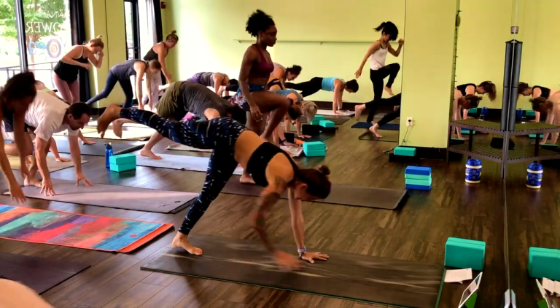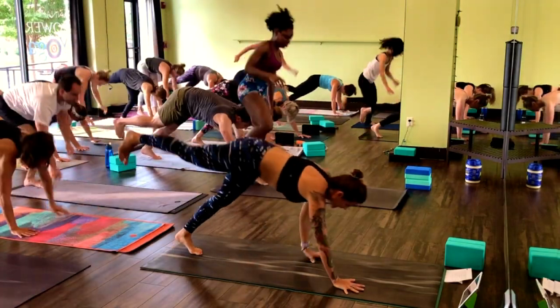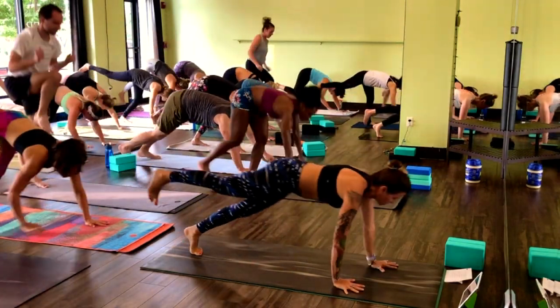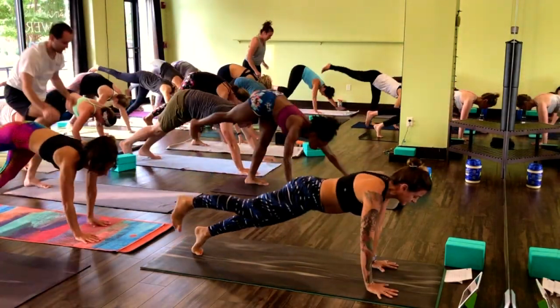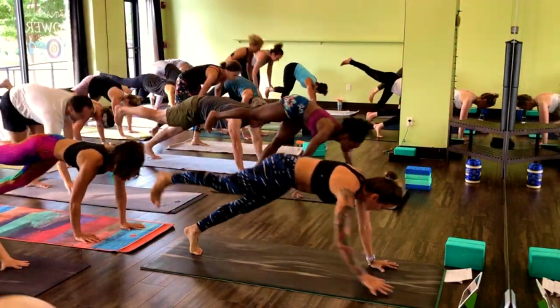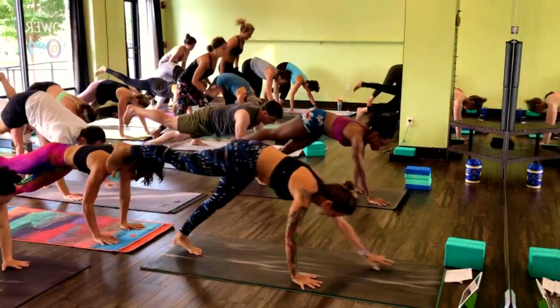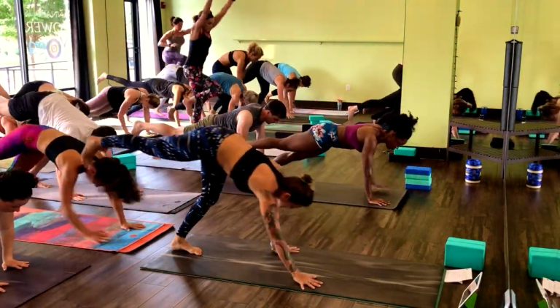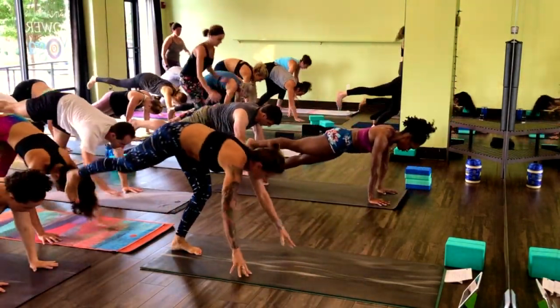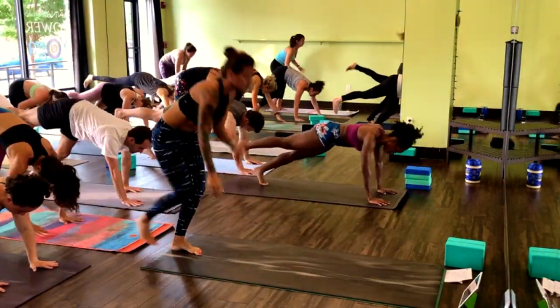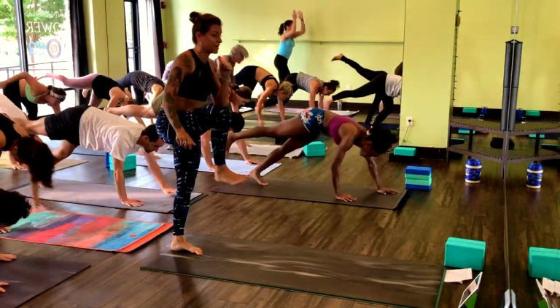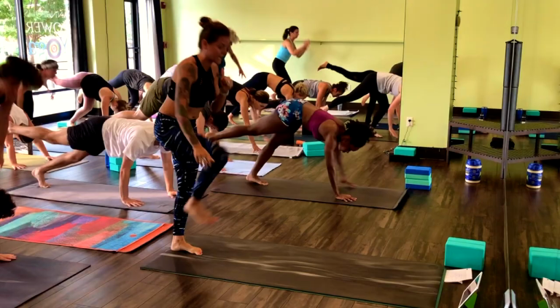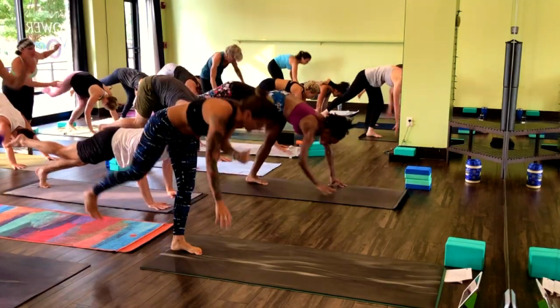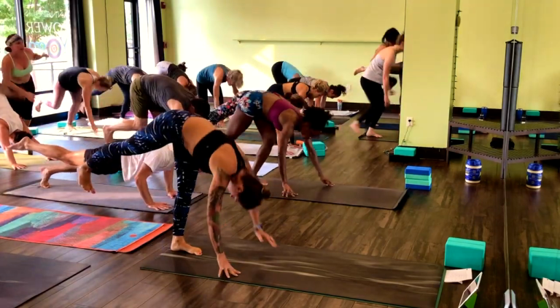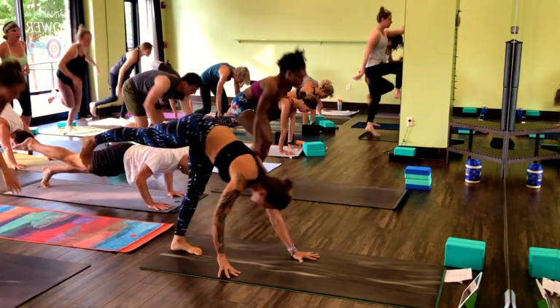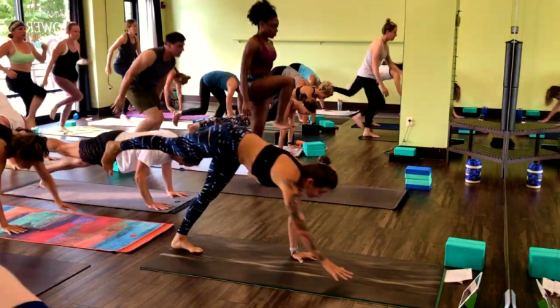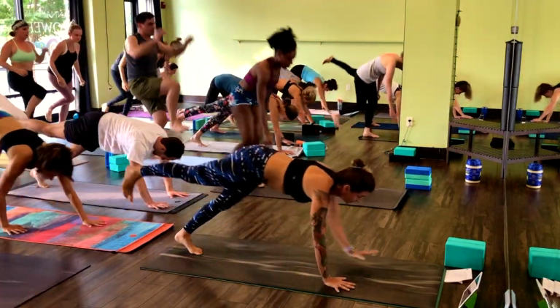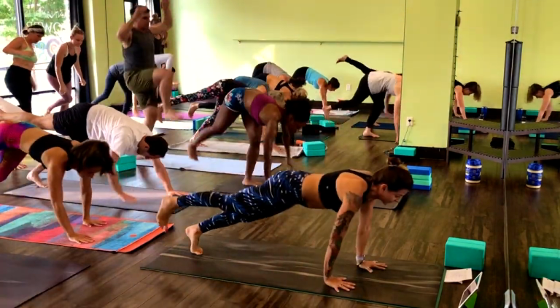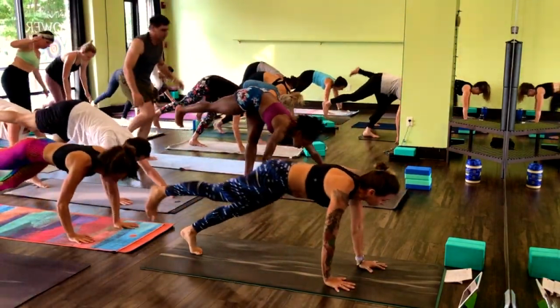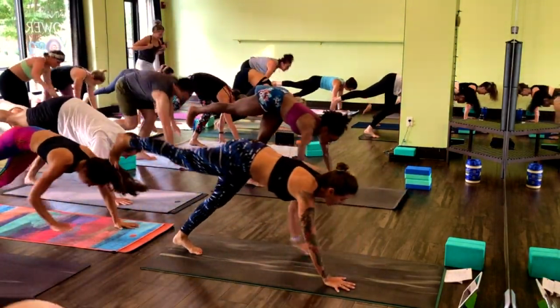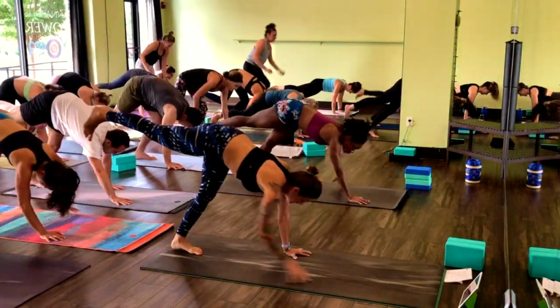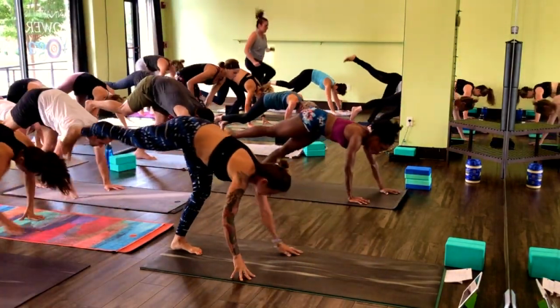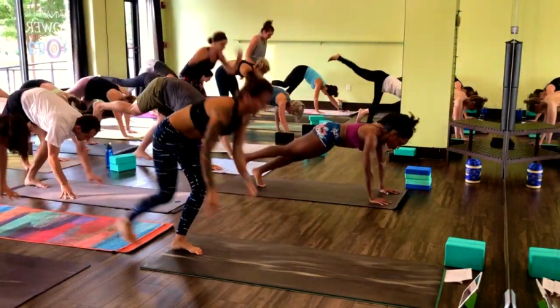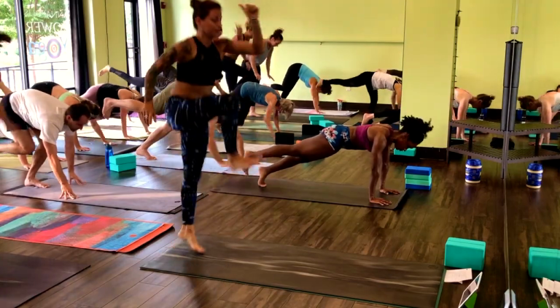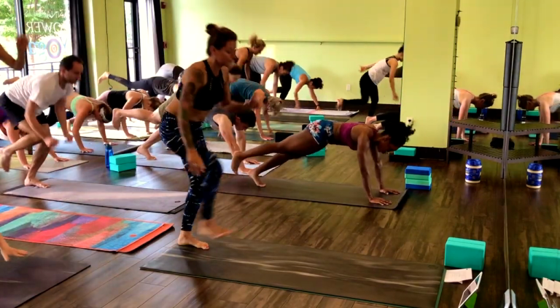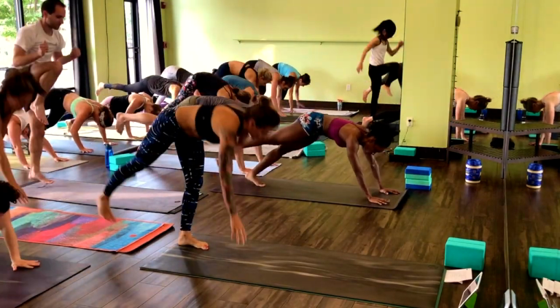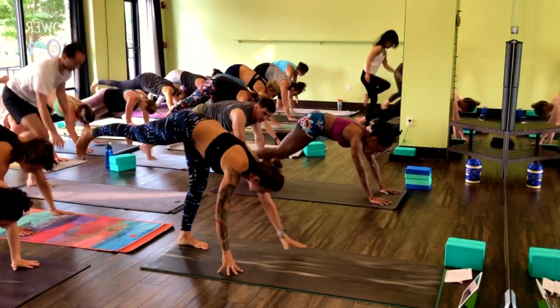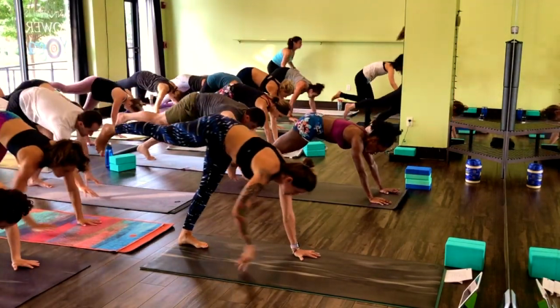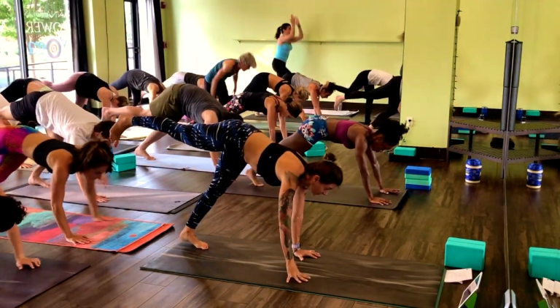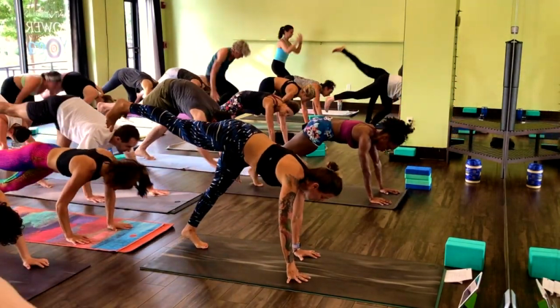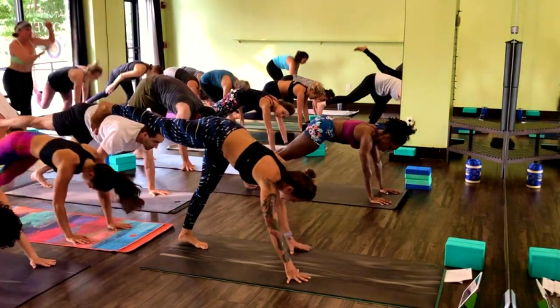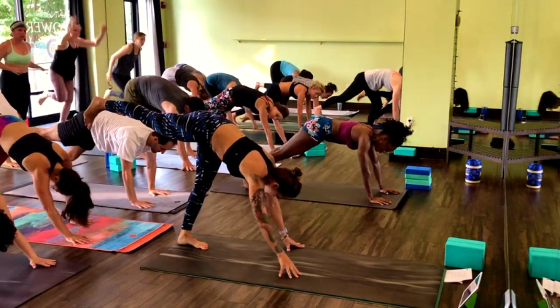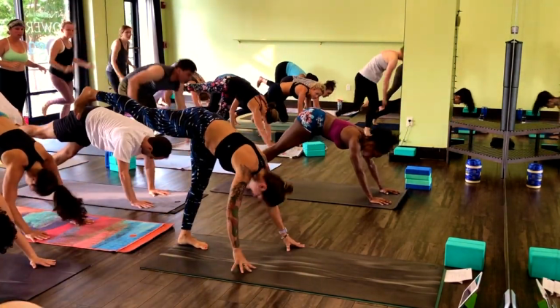Light on the toes. You can take the hop out if it's too much and just drive the knee up and back. Final five, four, three, two, one. One-legged halfway lift.